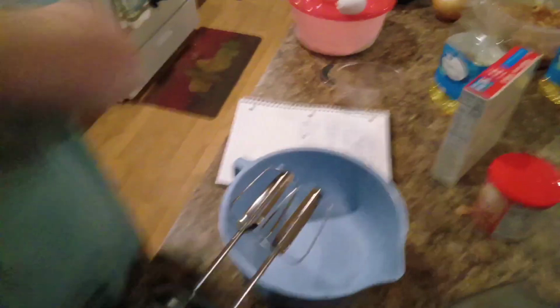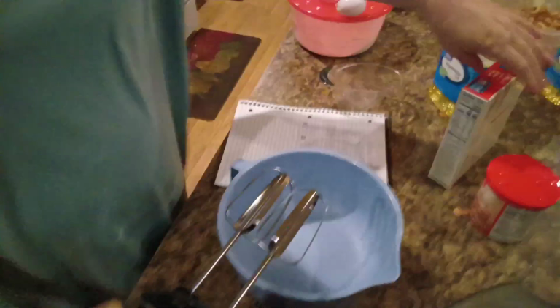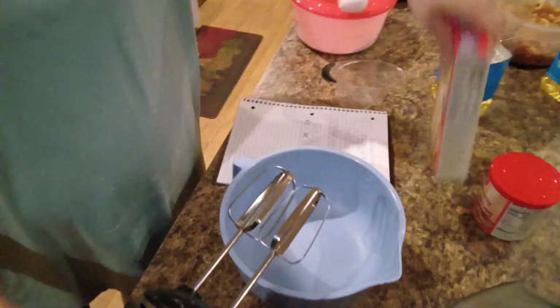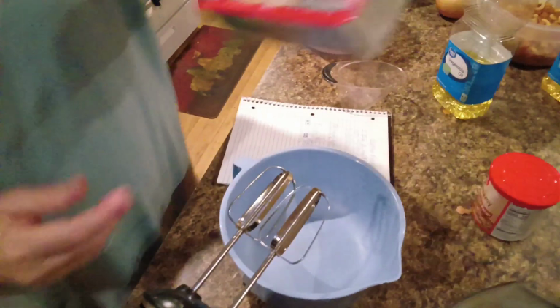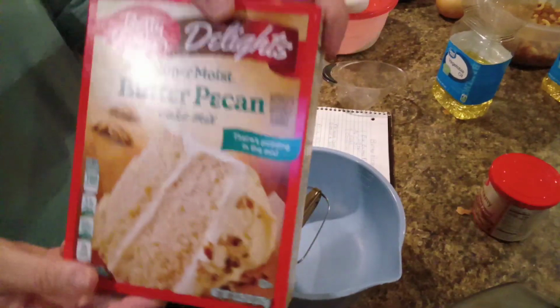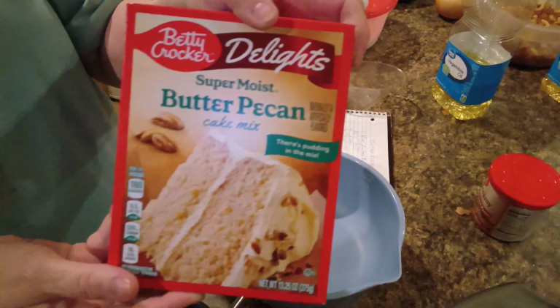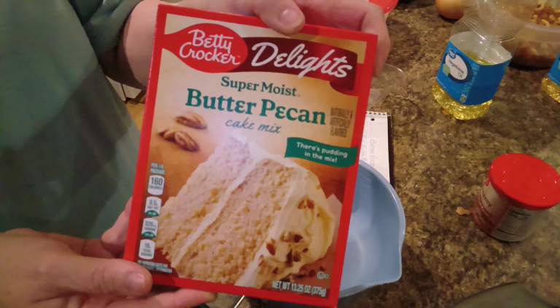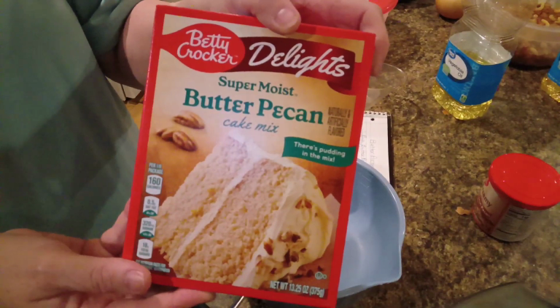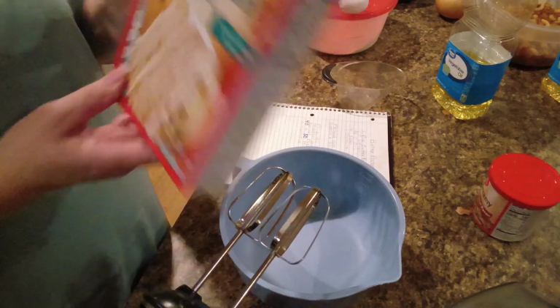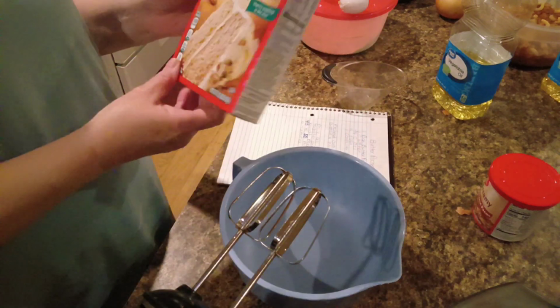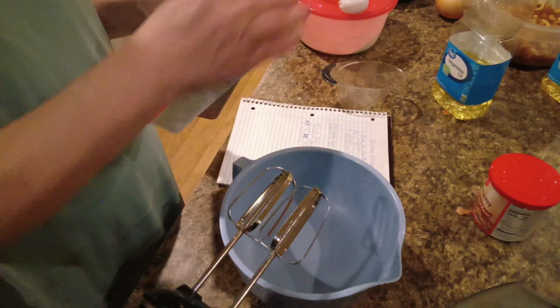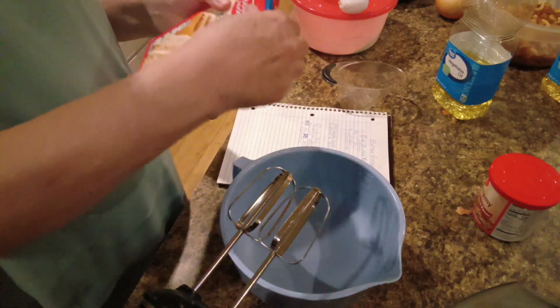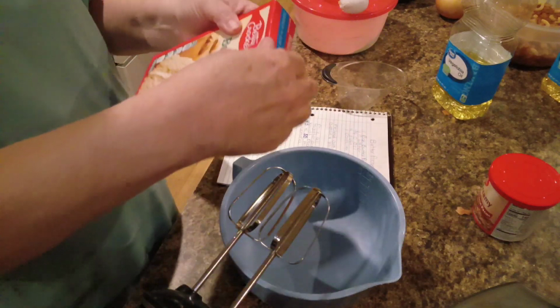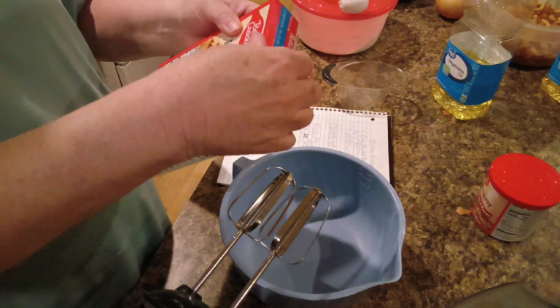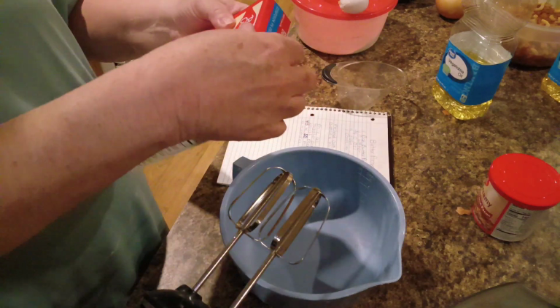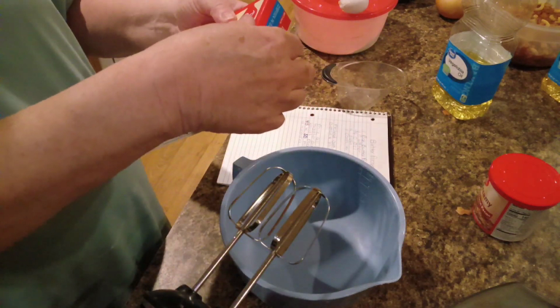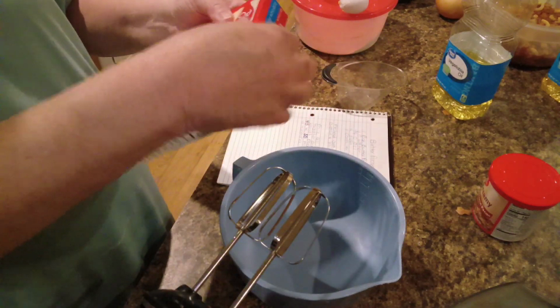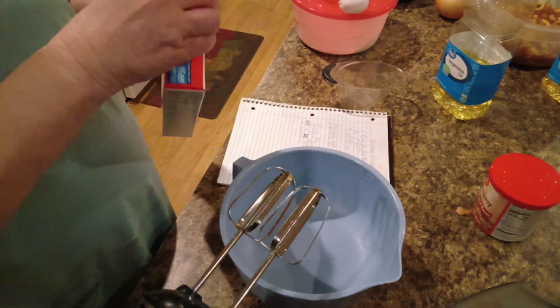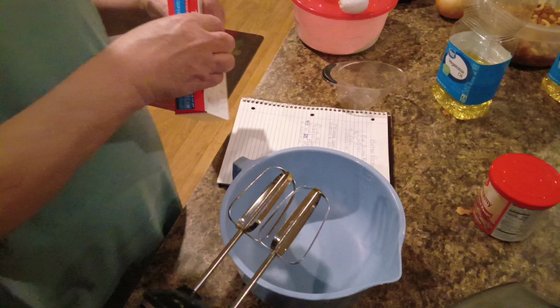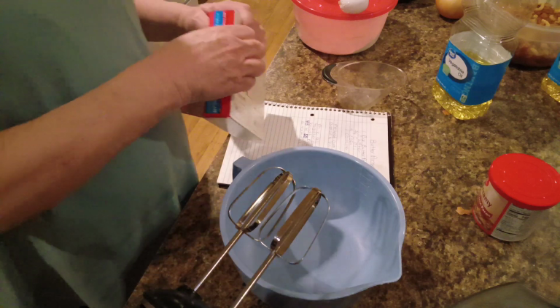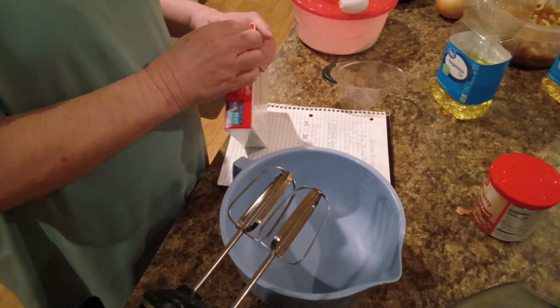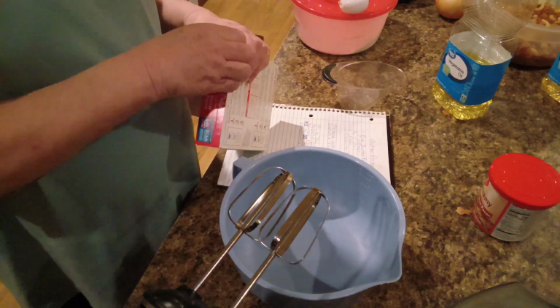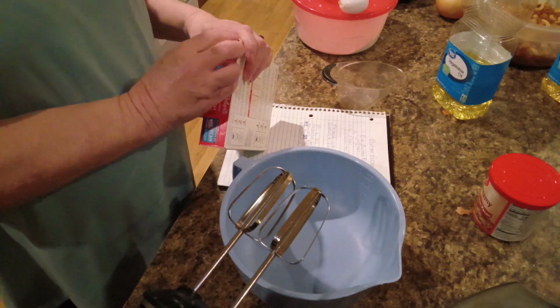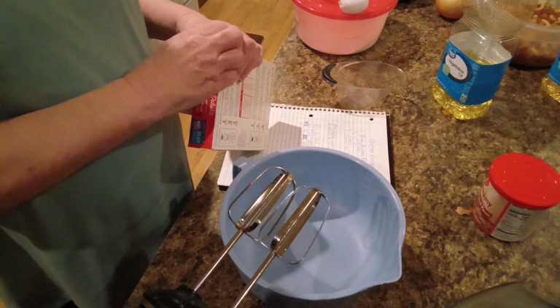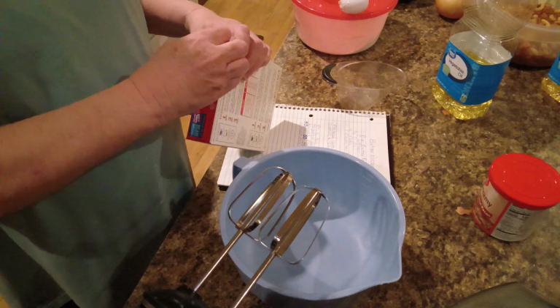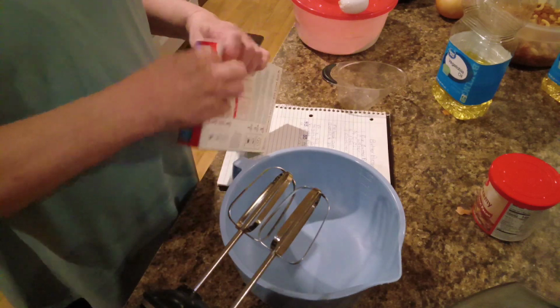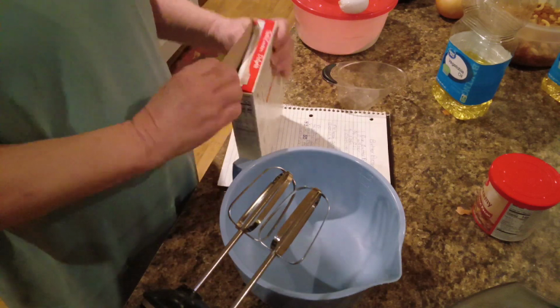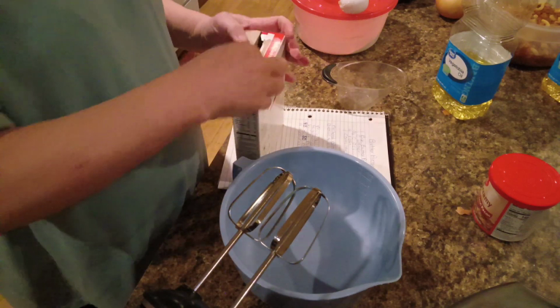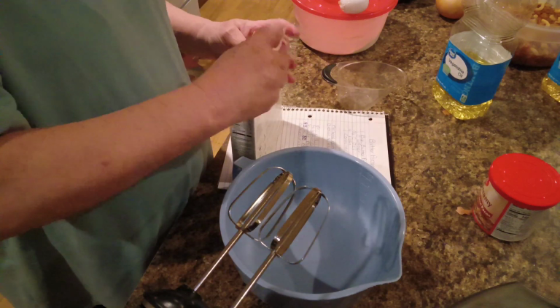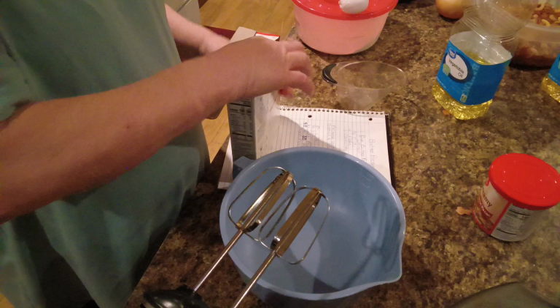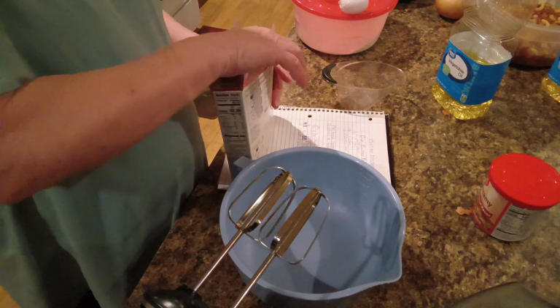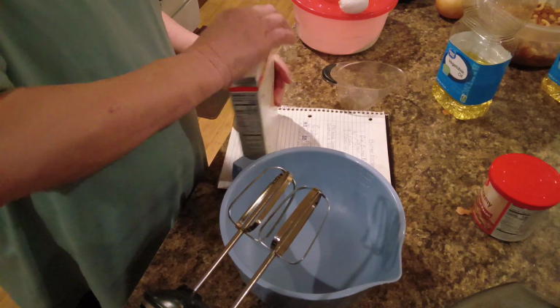Now, as I said, it is a butter pecan. We're going to use a cake mix. I just bought a Betty Crocker. It says there's pudding in the mix, which is just that much better.